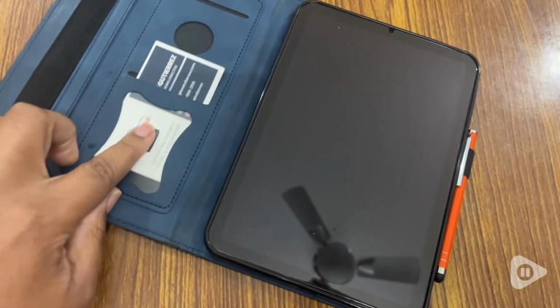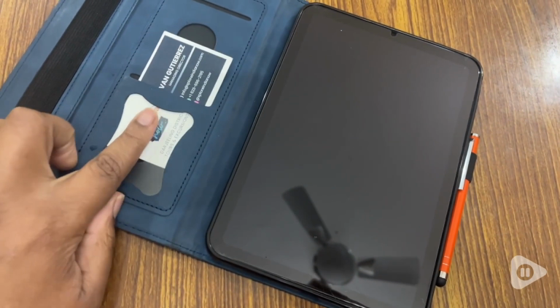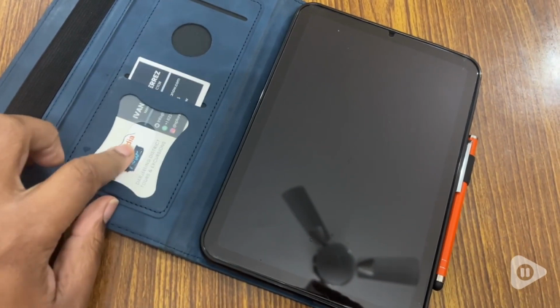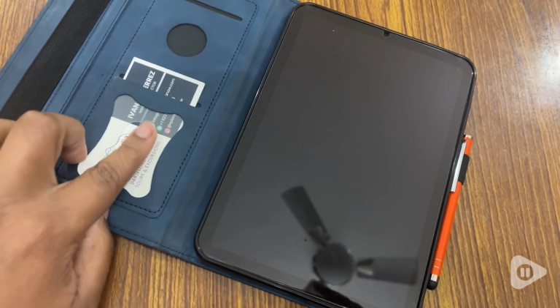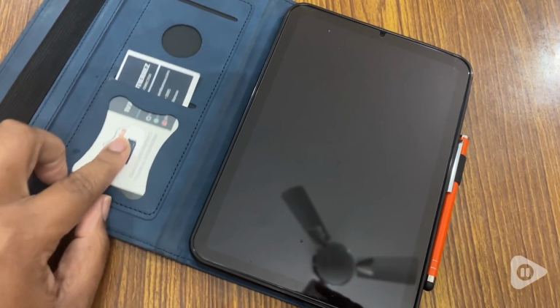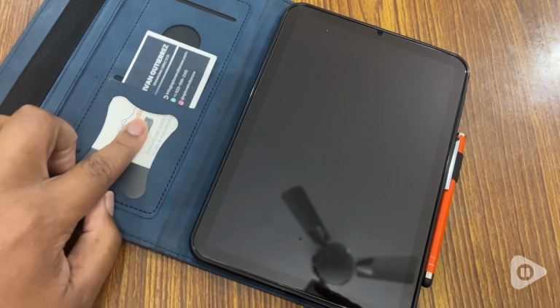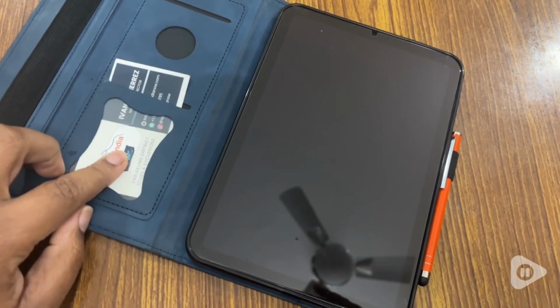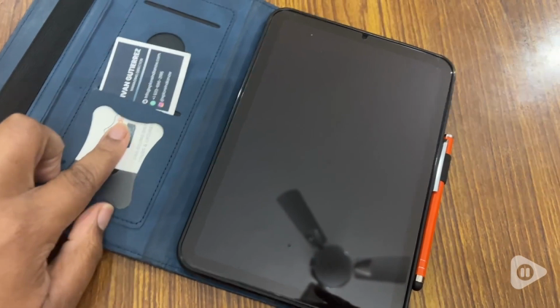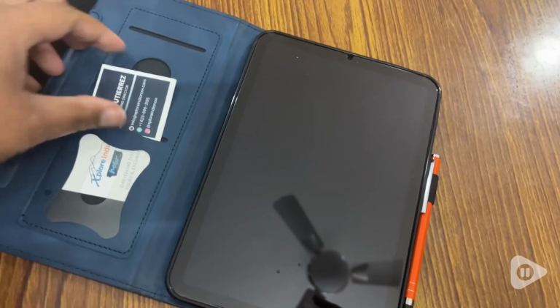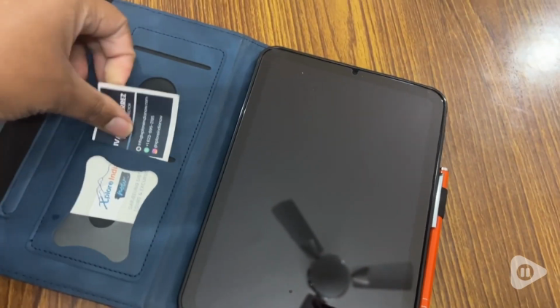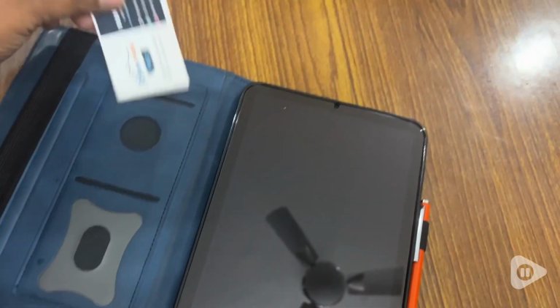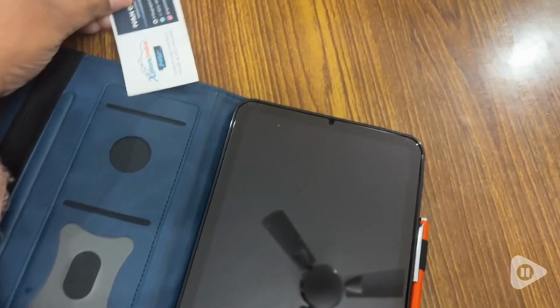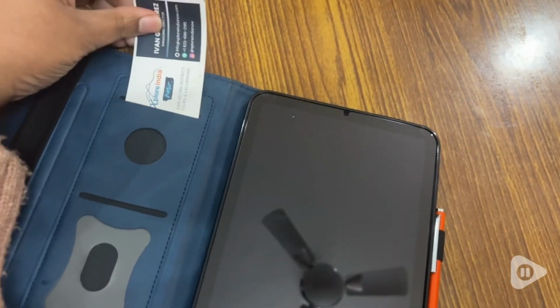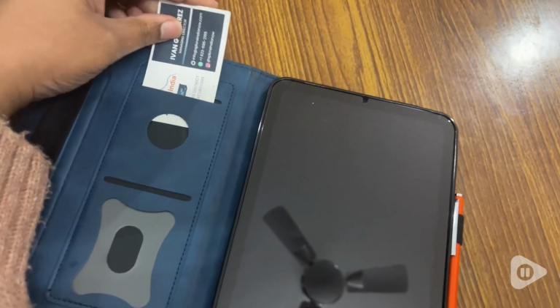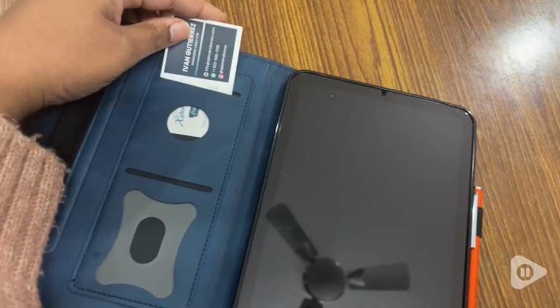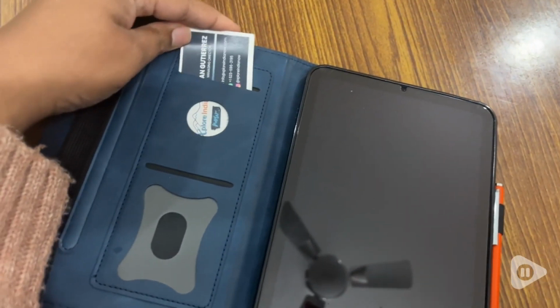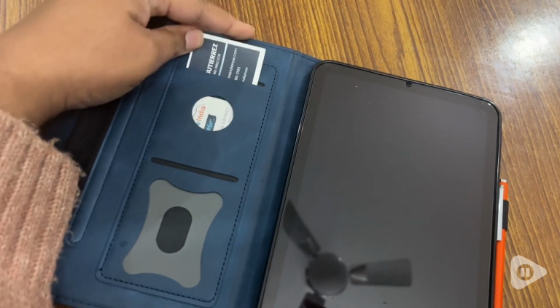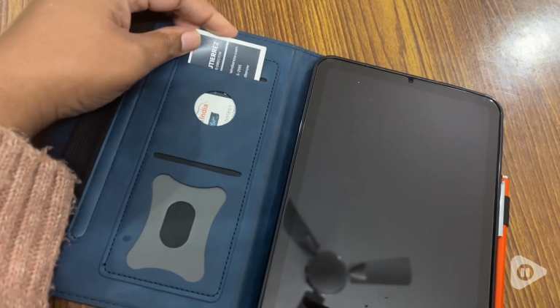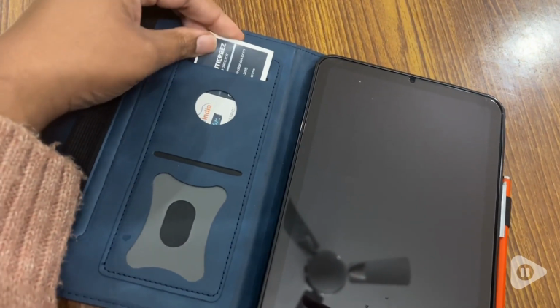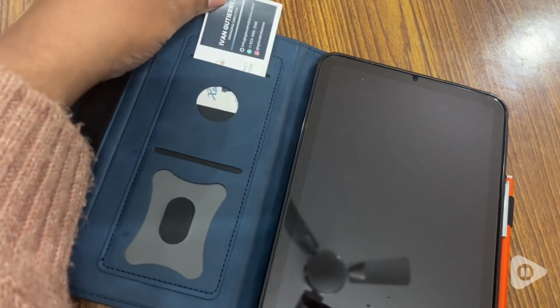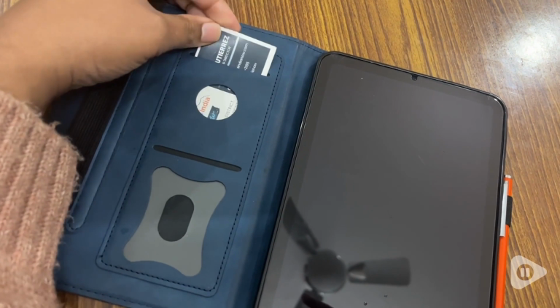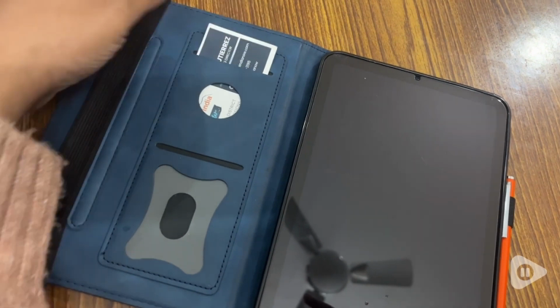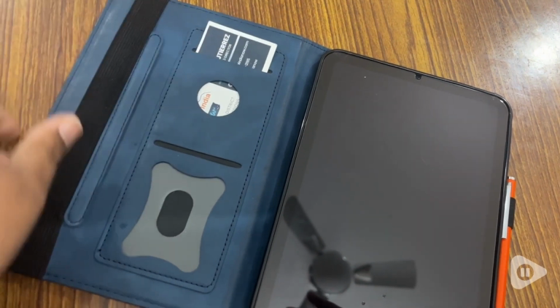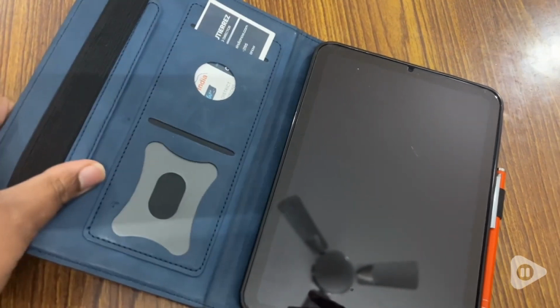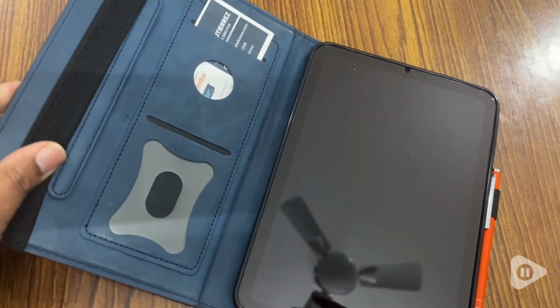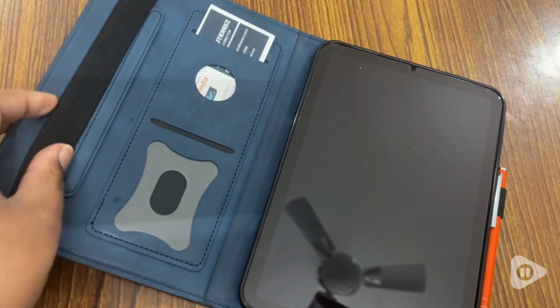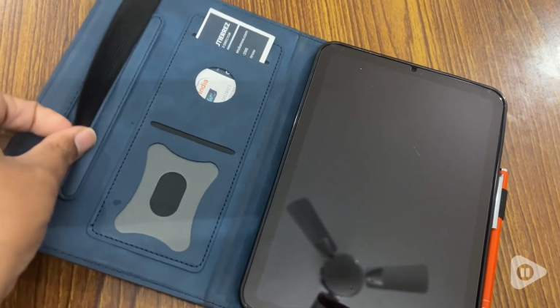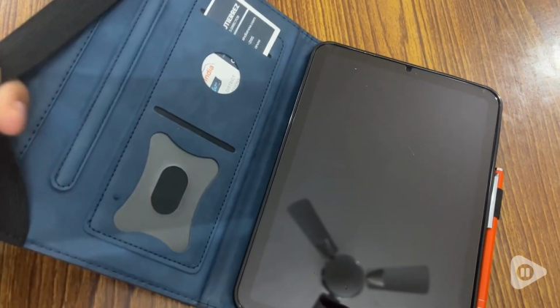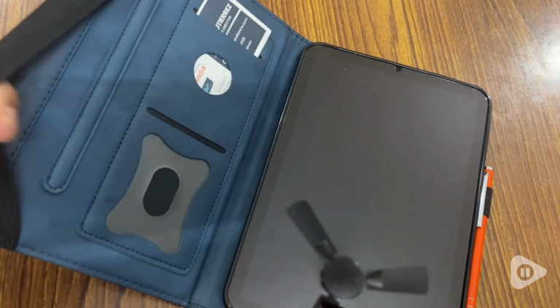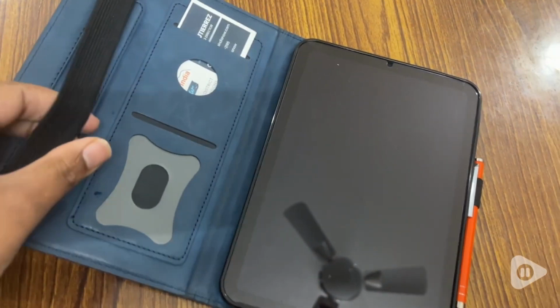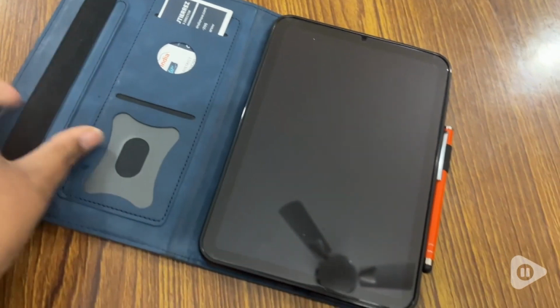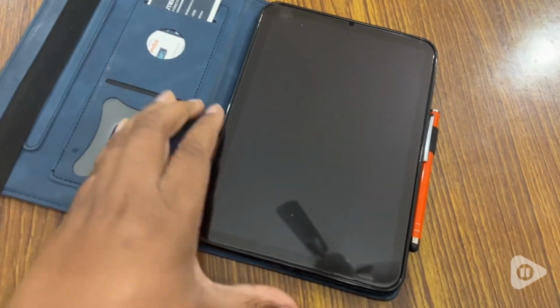So instead of having a bunch of things on you, you can put your business card, you can put your payment cards, you can put anything like that right there, and it's in a nice little secure spot.